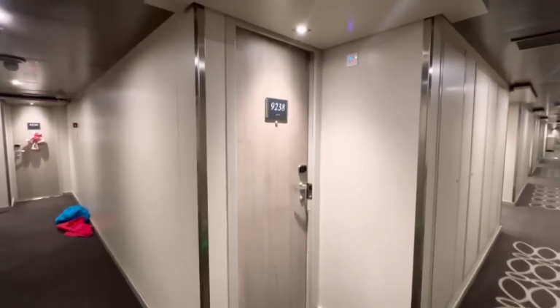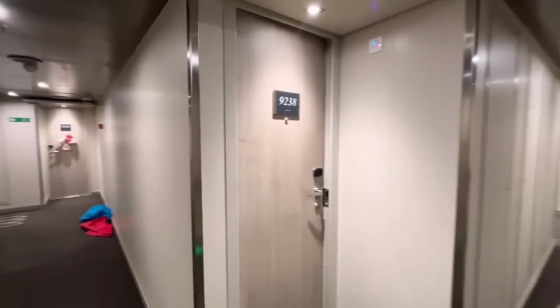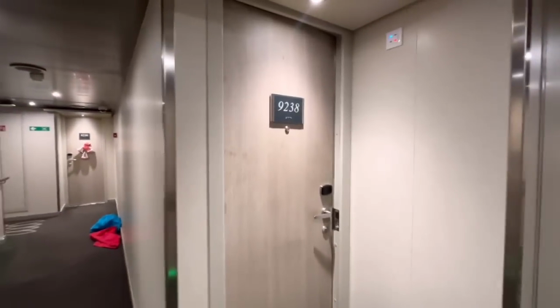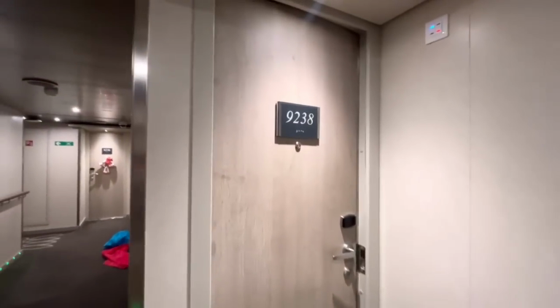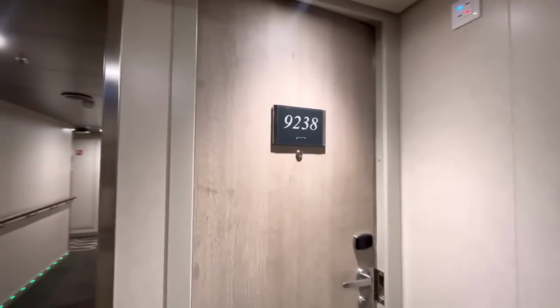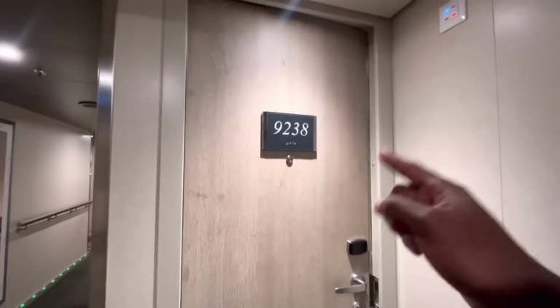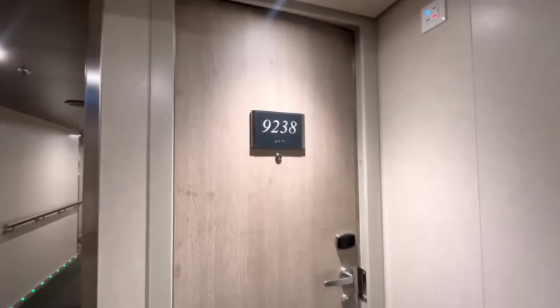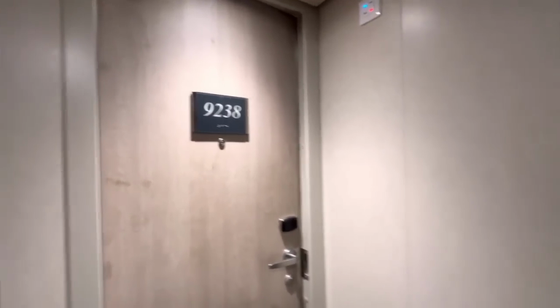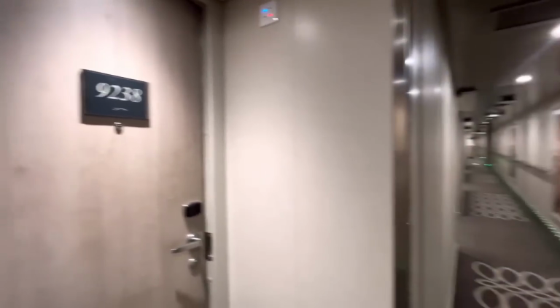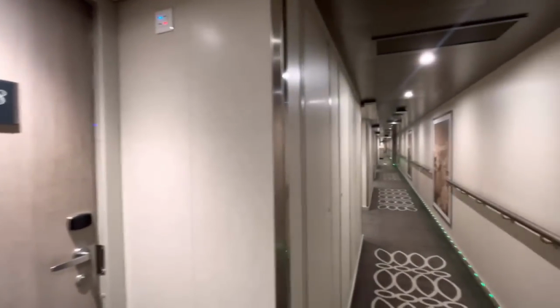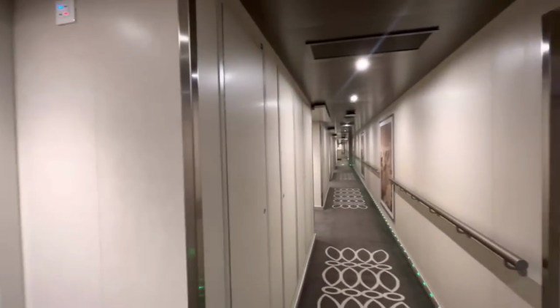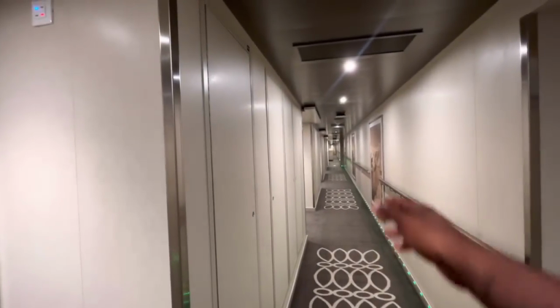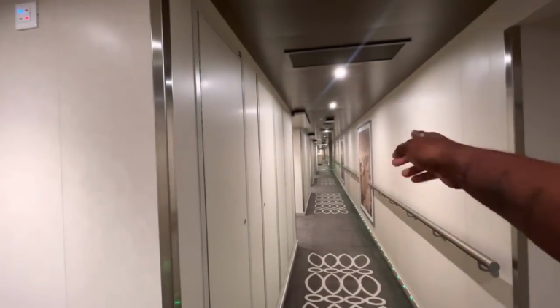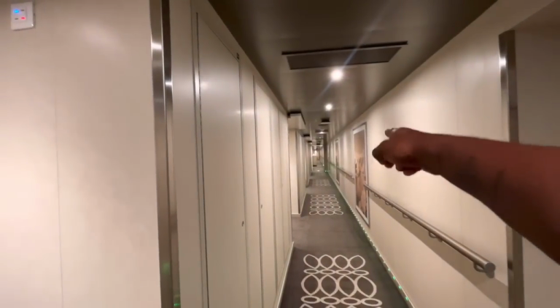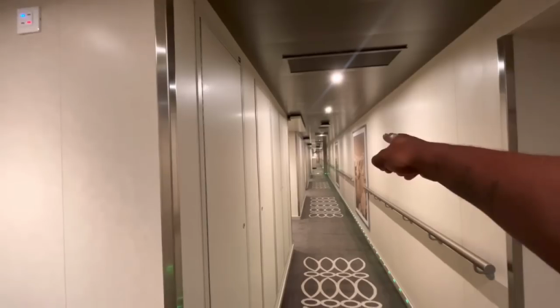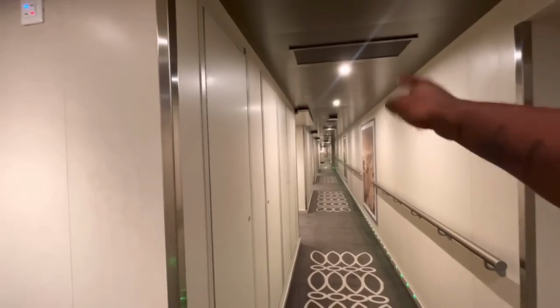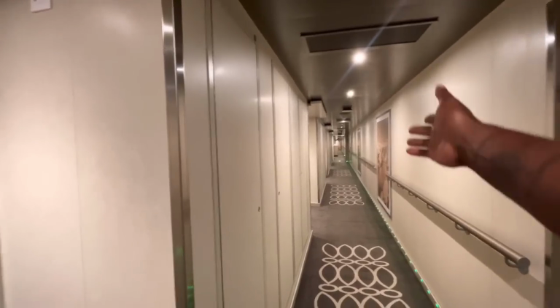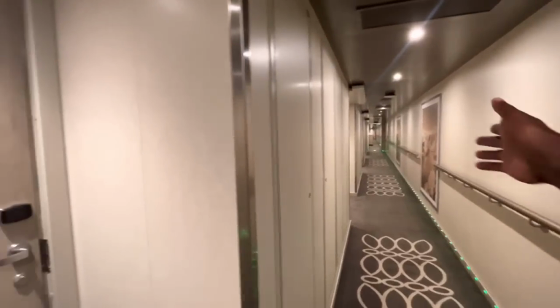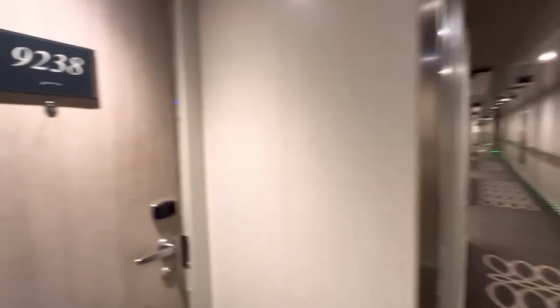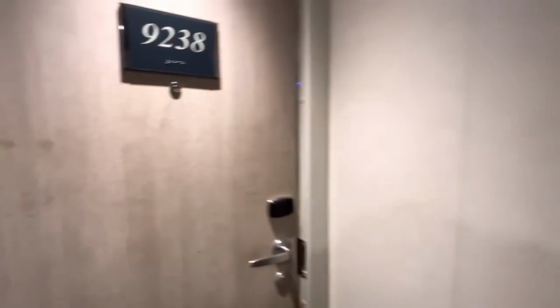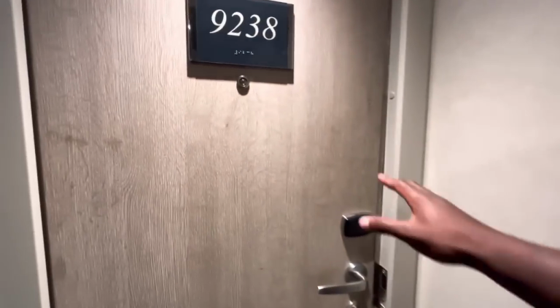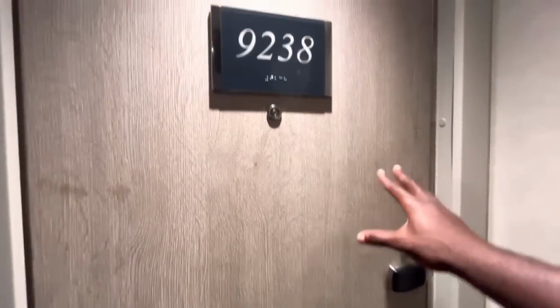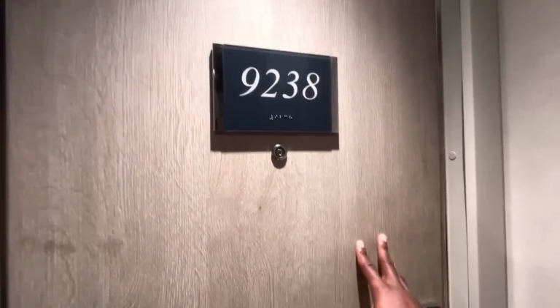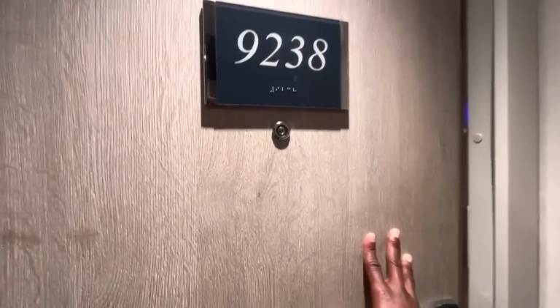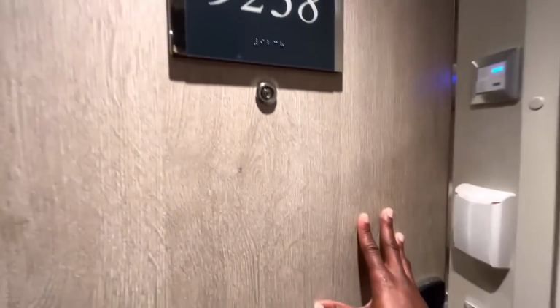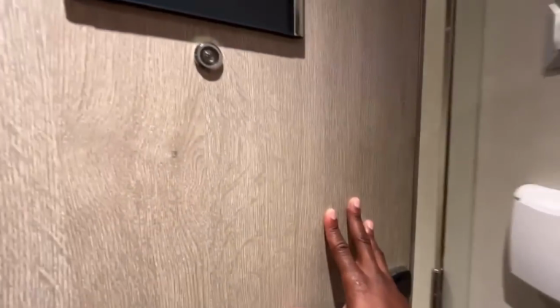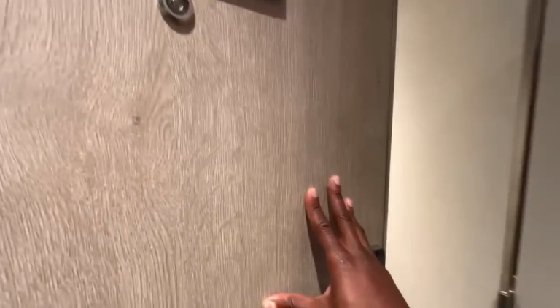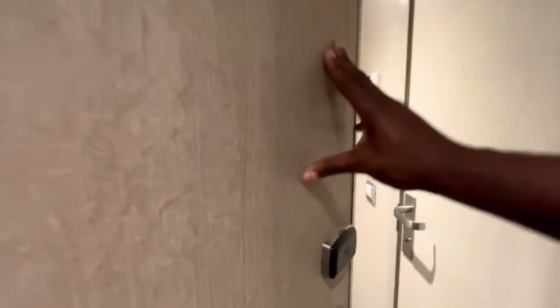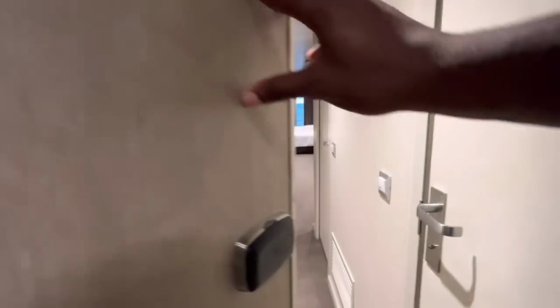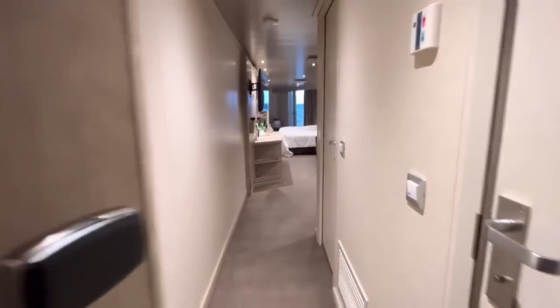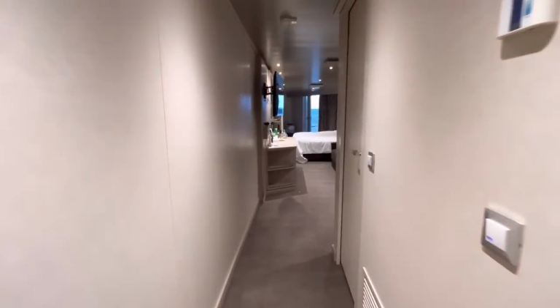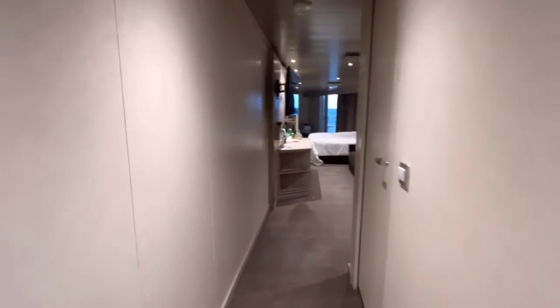As we approach, this is cabin number 9238. It's located near the aft of the ship — not quite all the way back, but toward that area. You'll see what I mean when I show you the balcony.